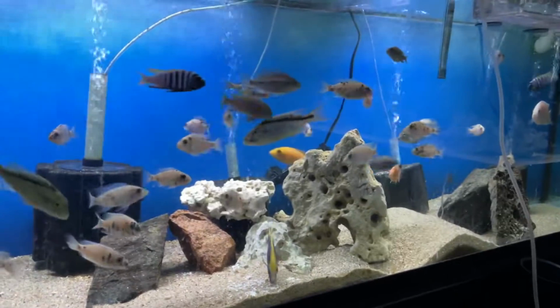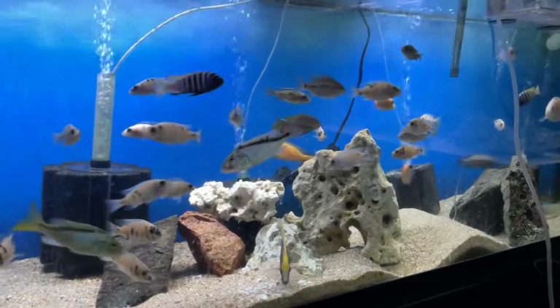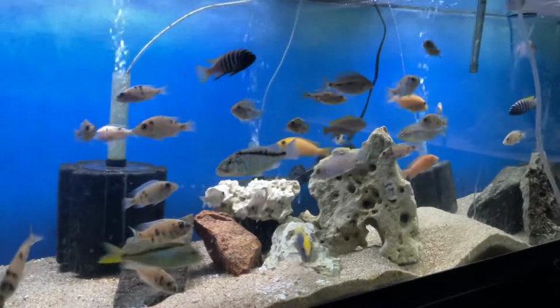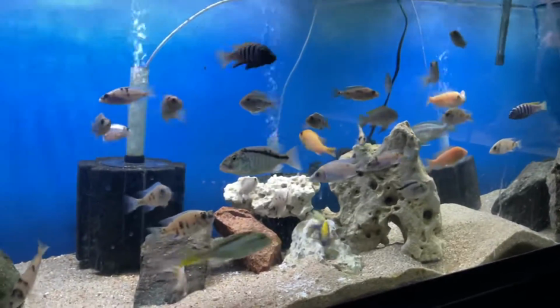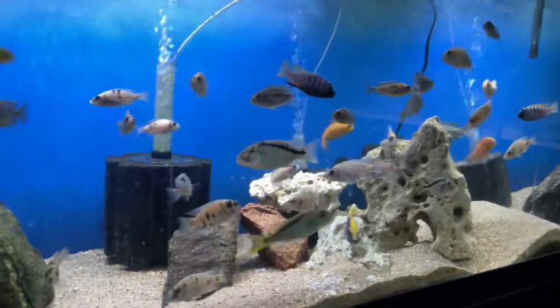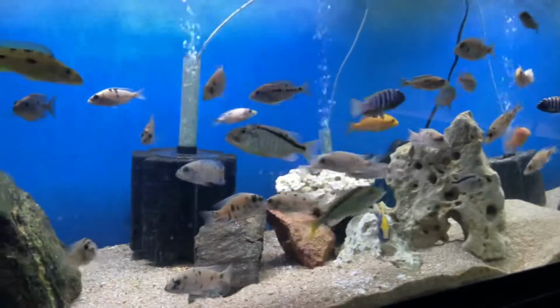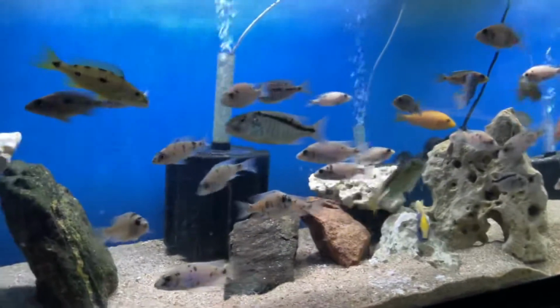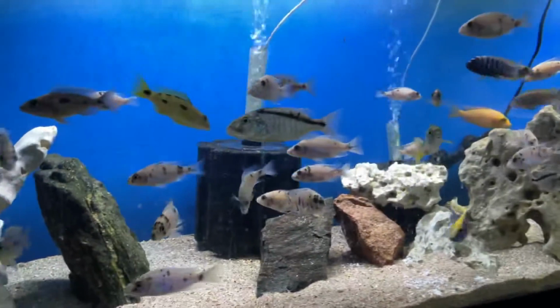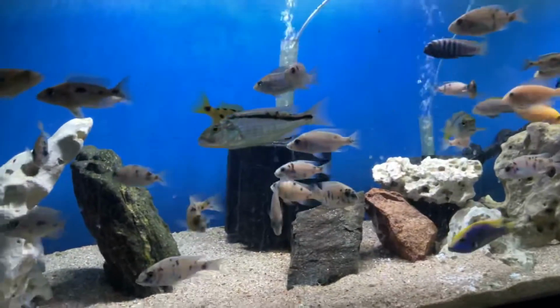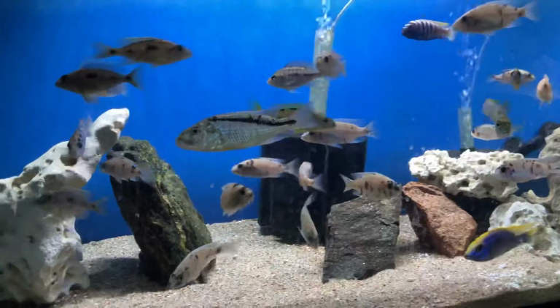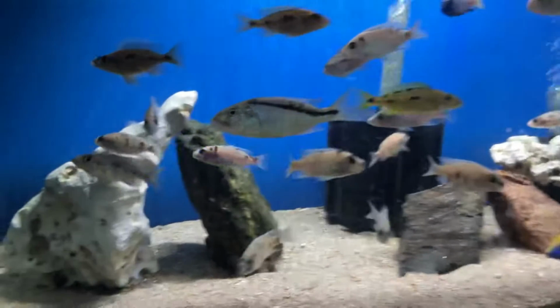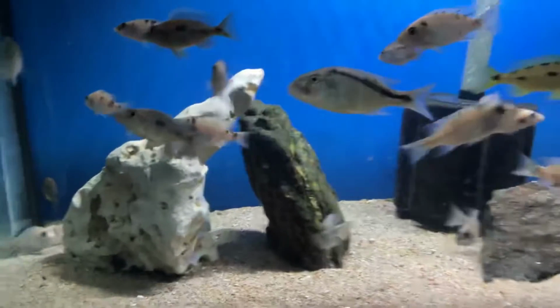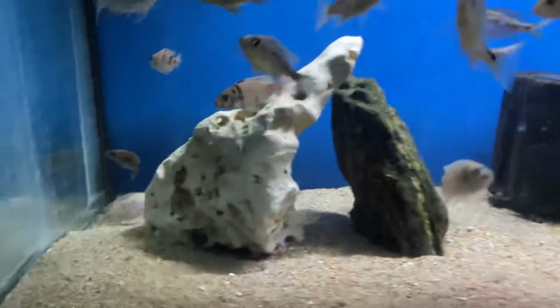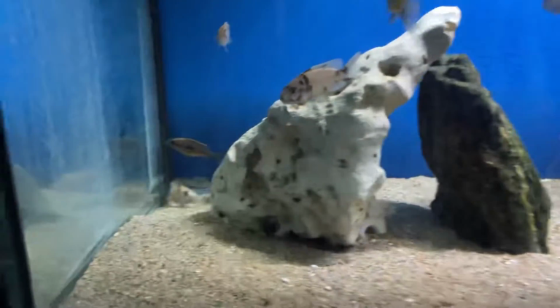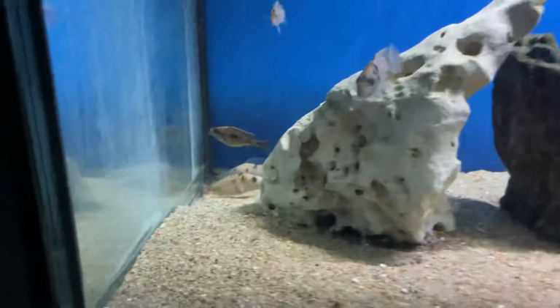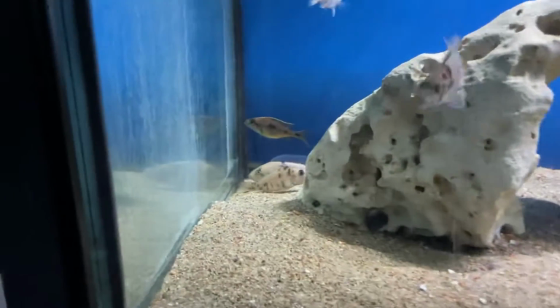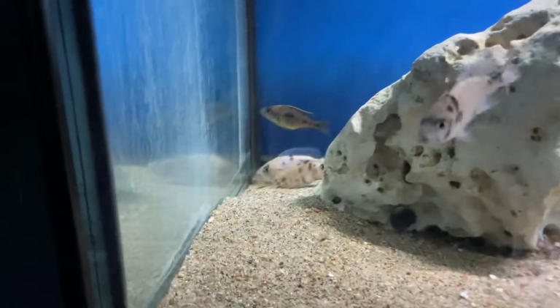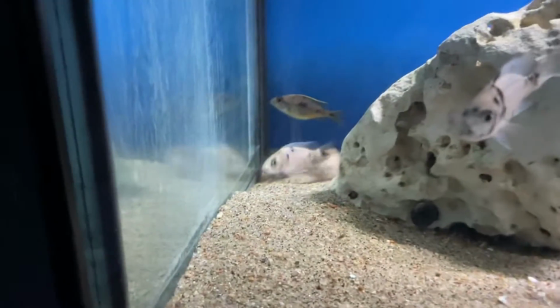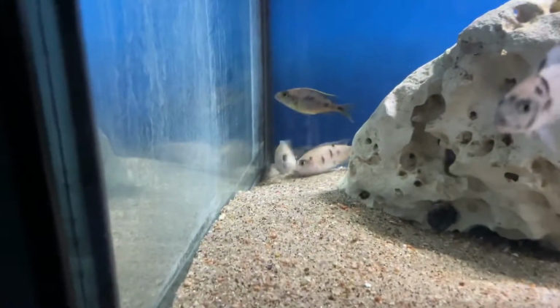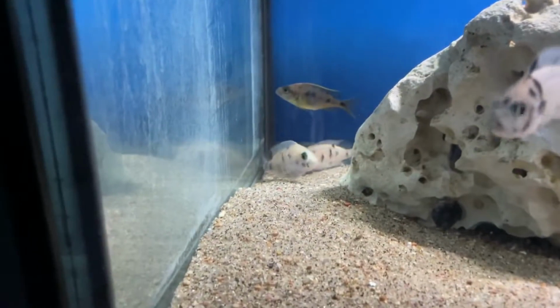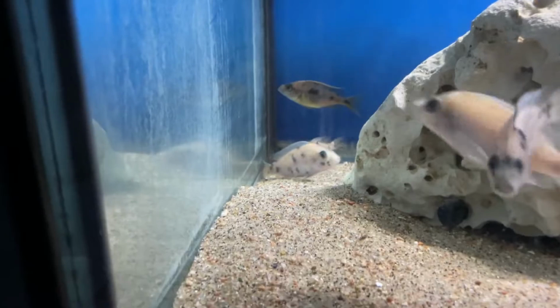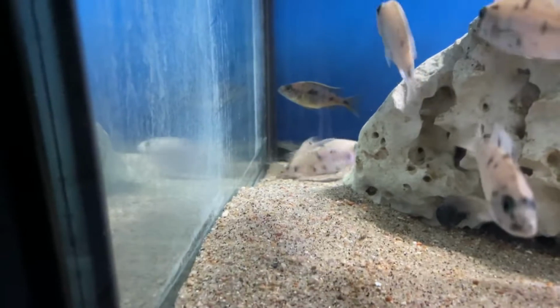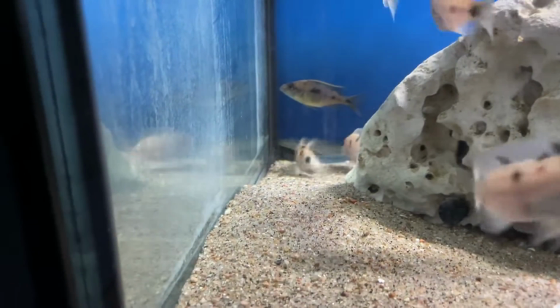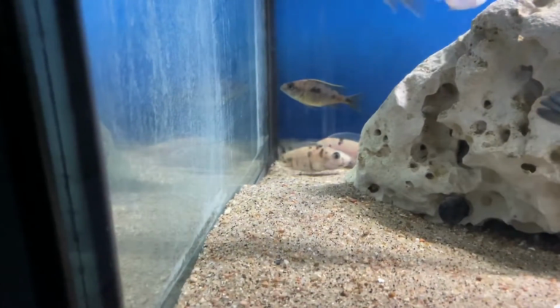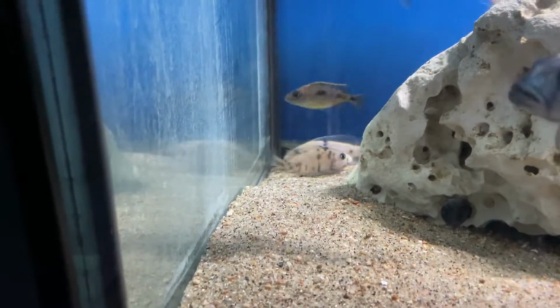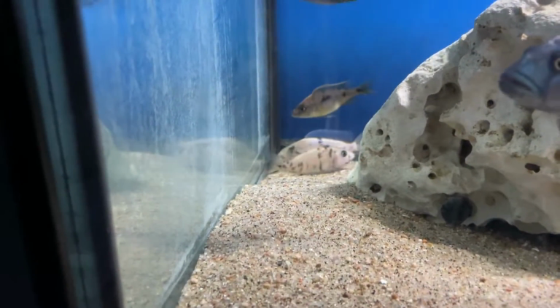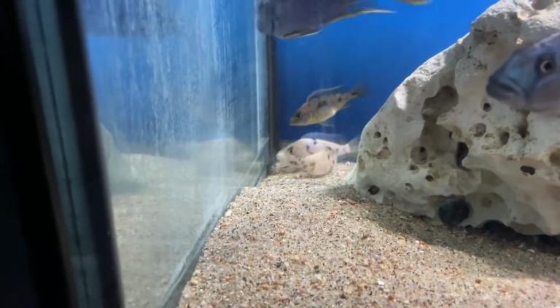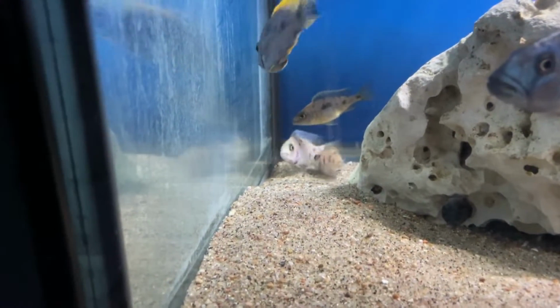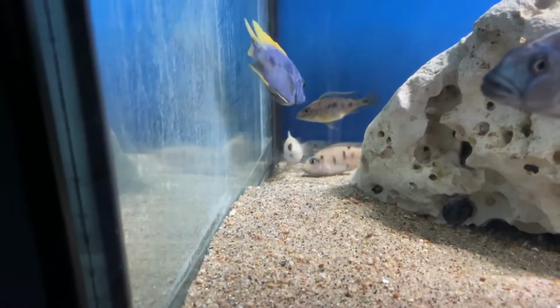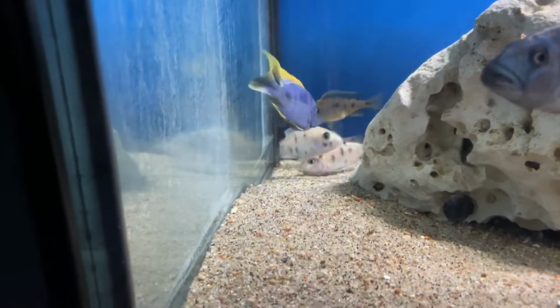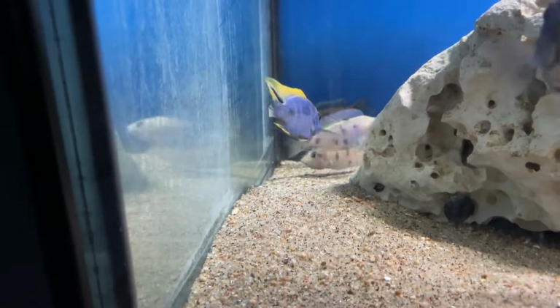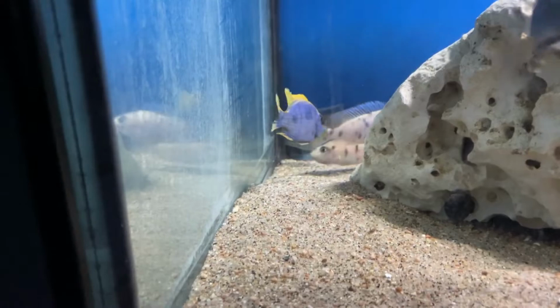Hey guys, I want to do a quick update on the 125. I have my OB Fryeri that I've been growing out forever now. I've been selling males, but right now, for the first time, one of these young females has gotten mature enough to be able to lay eggs and breed.